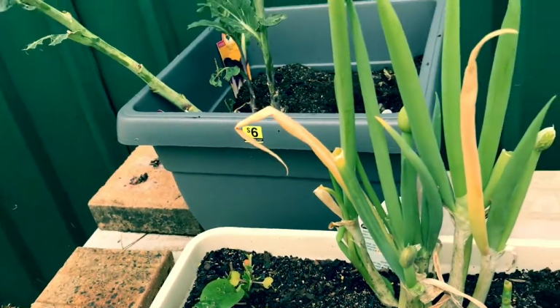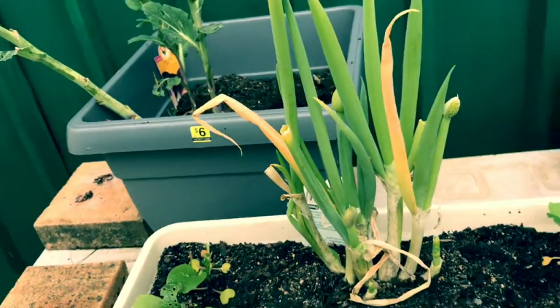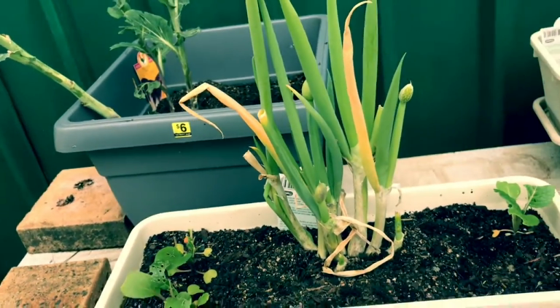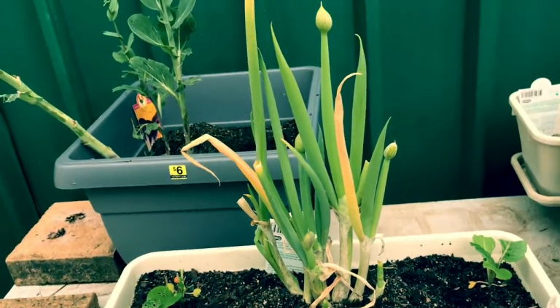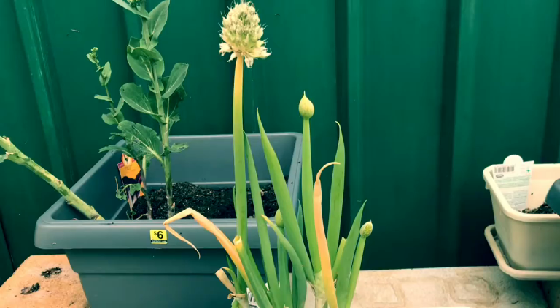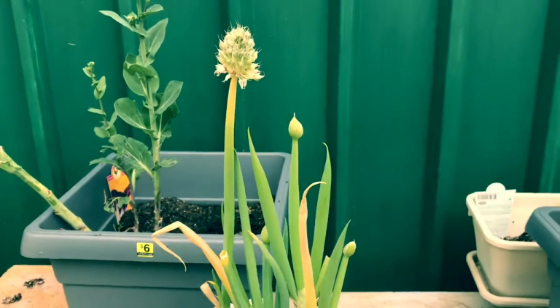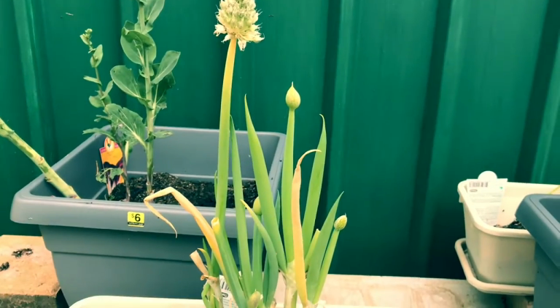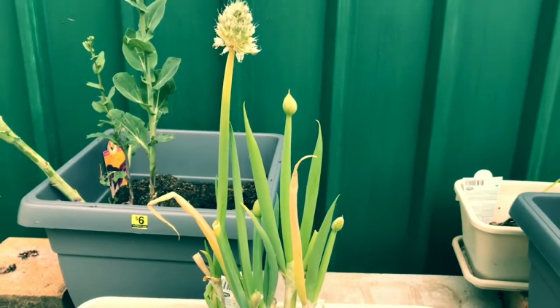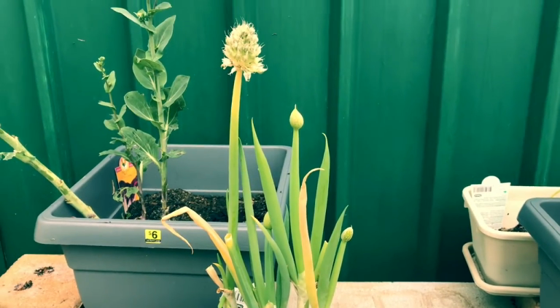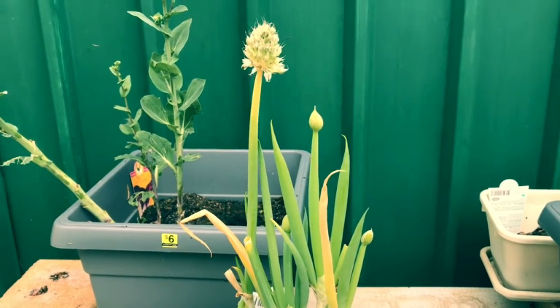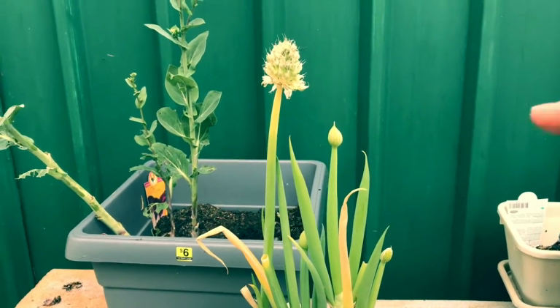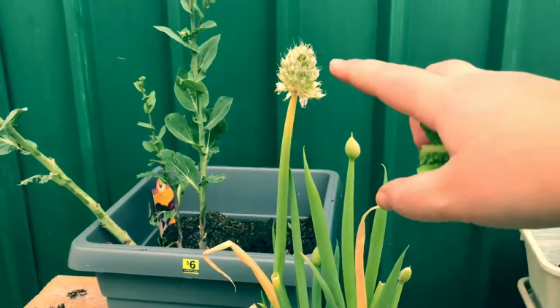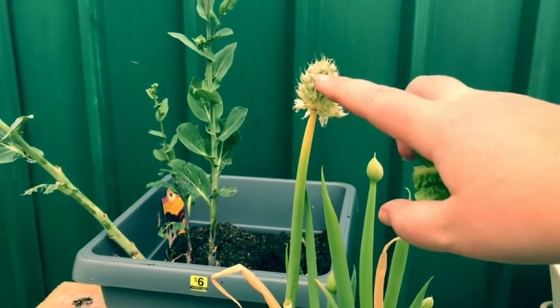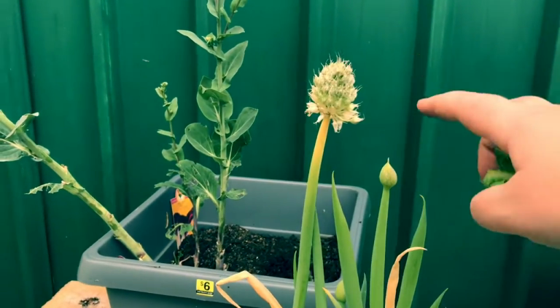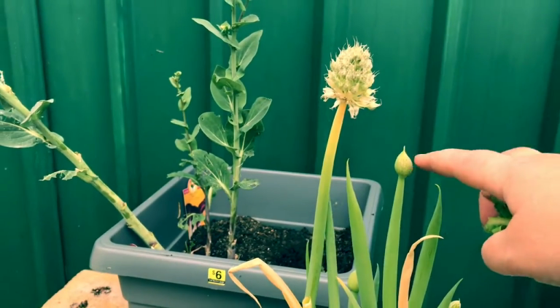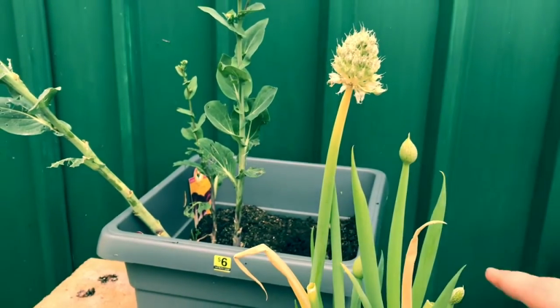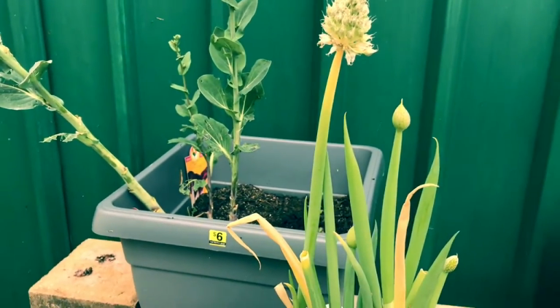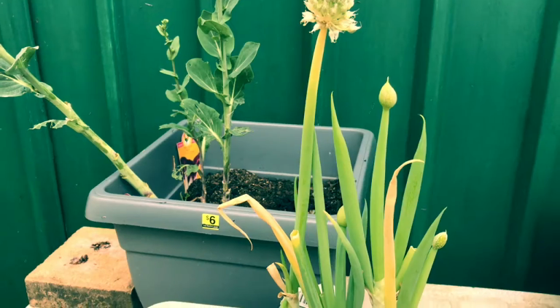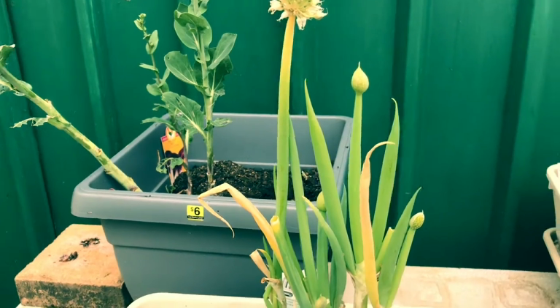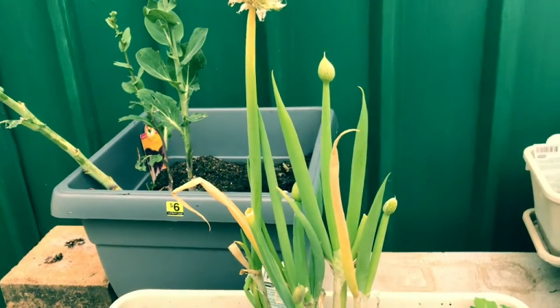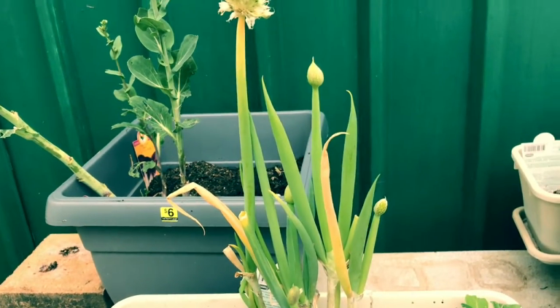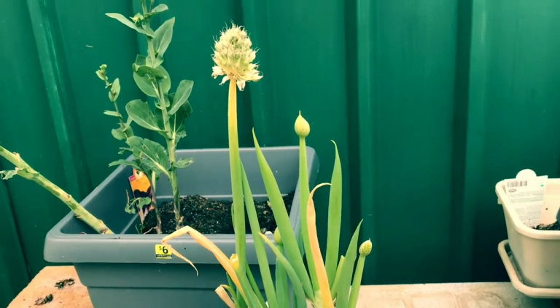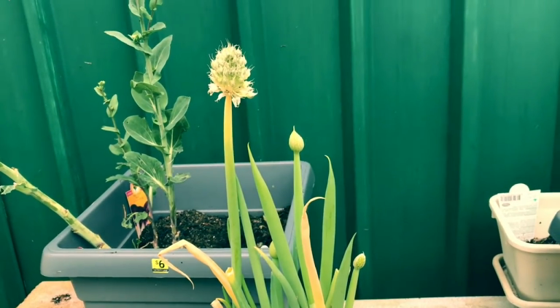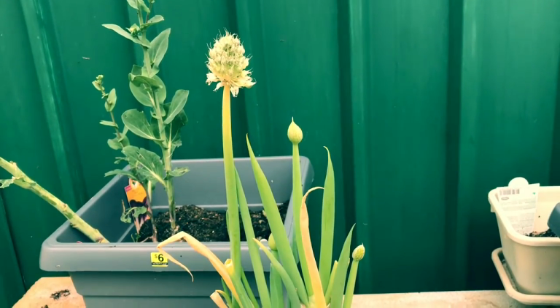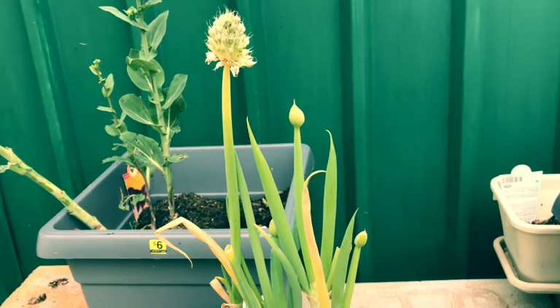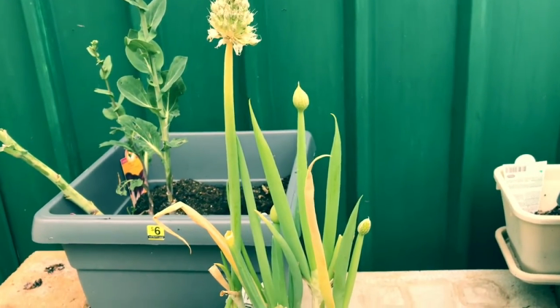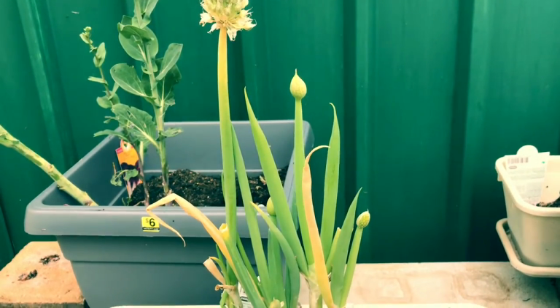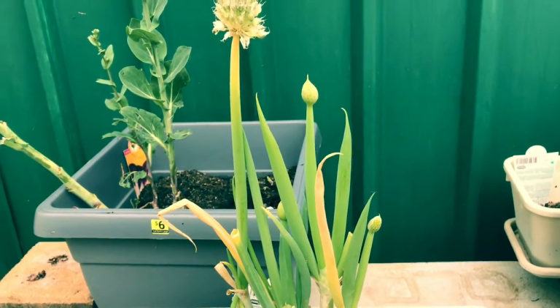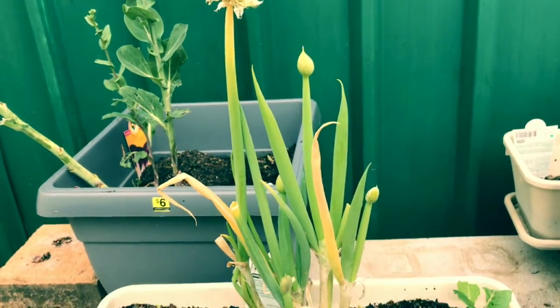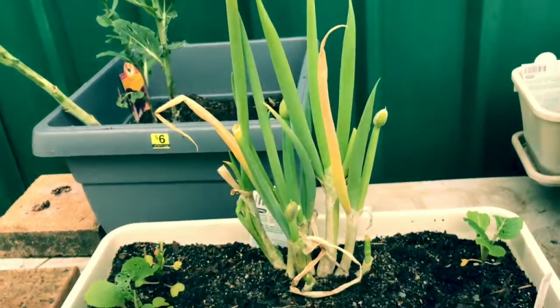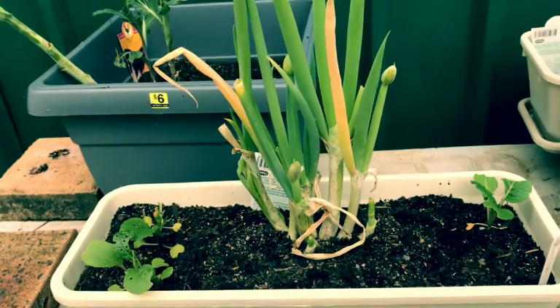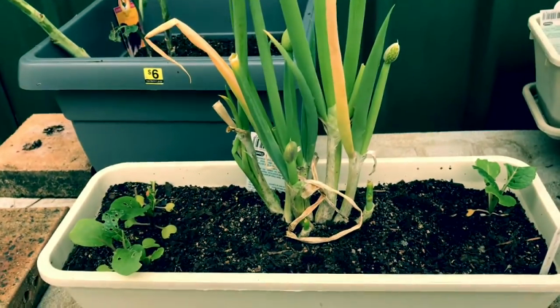This is a Welsh onion, very similar to the spring onion, but as you can see this has also gone to seed. This one's got five seed pods on it already, so we're going to have so many onions next year — which is fine by me, we use them quite a lot and I love them.